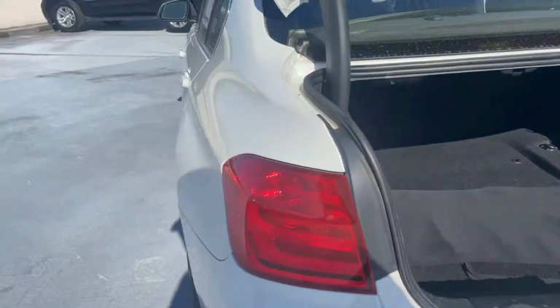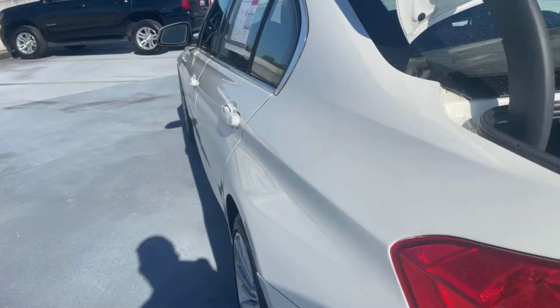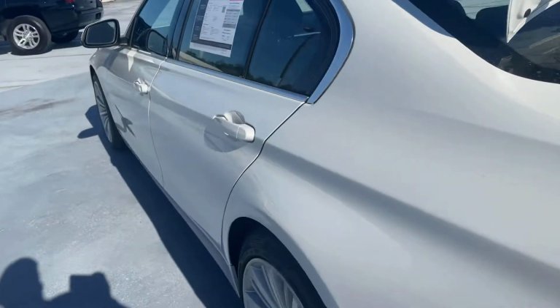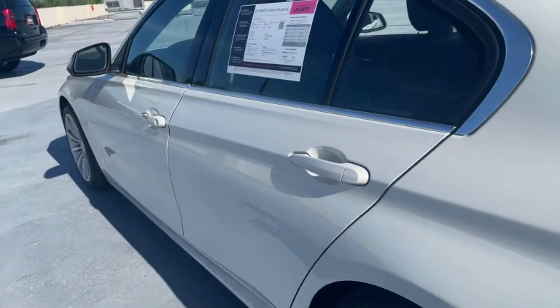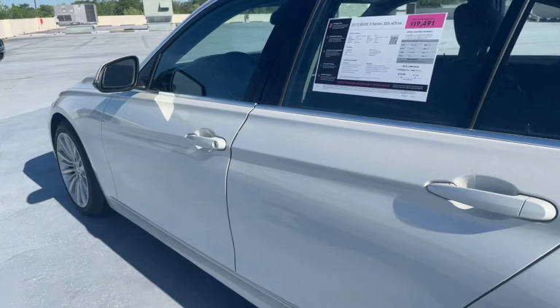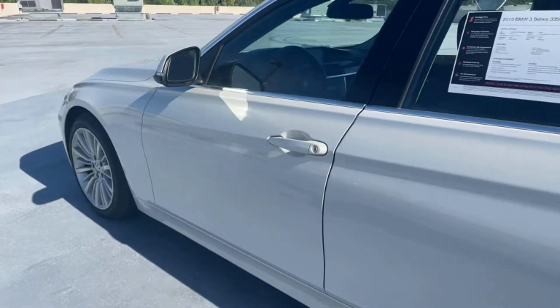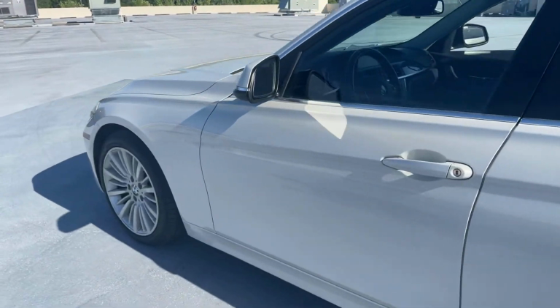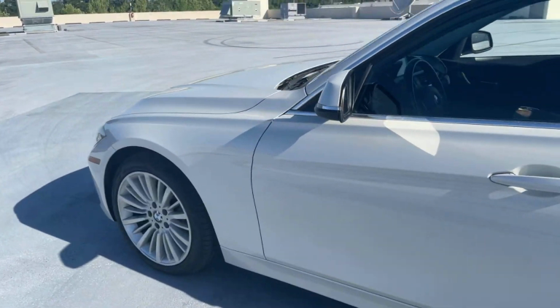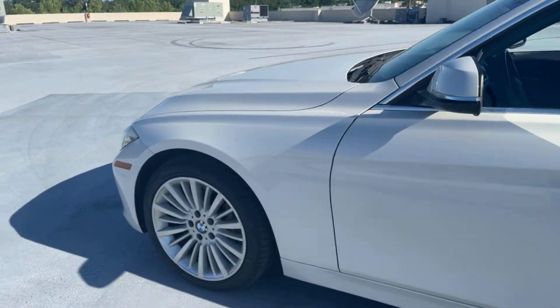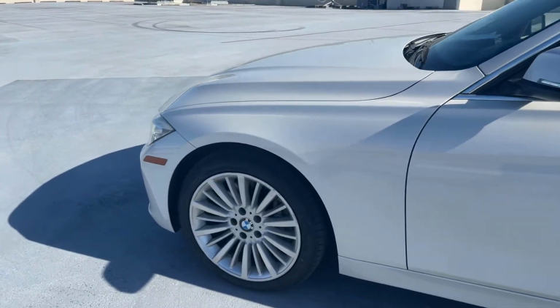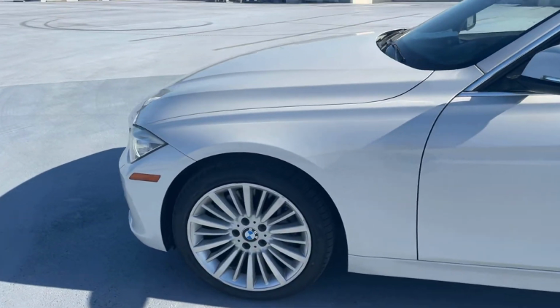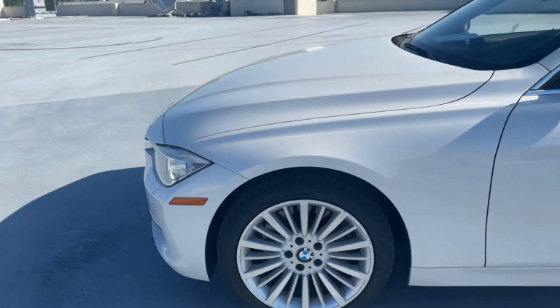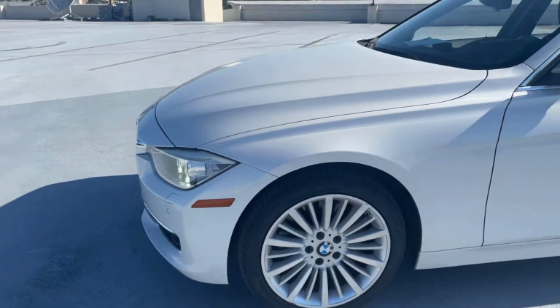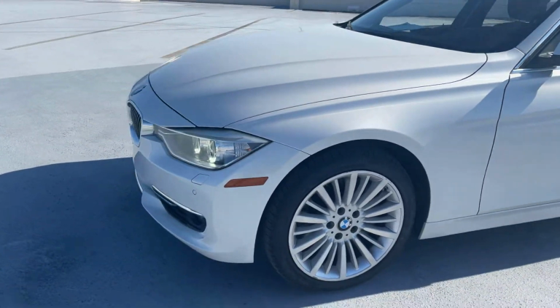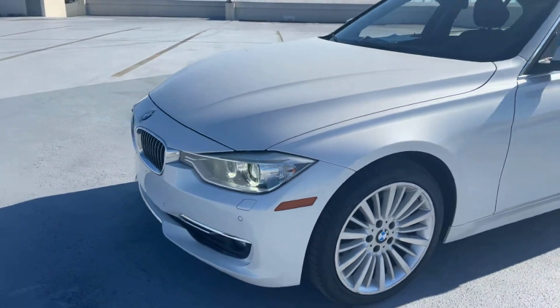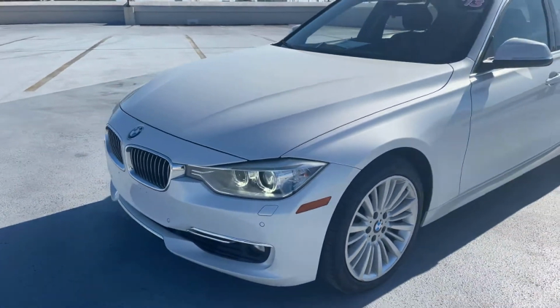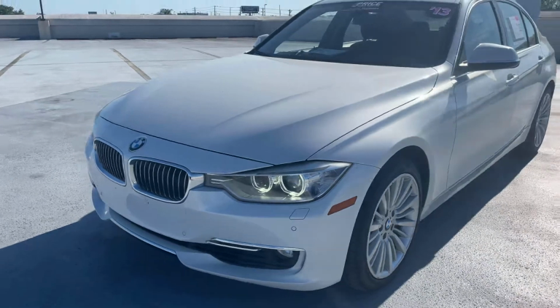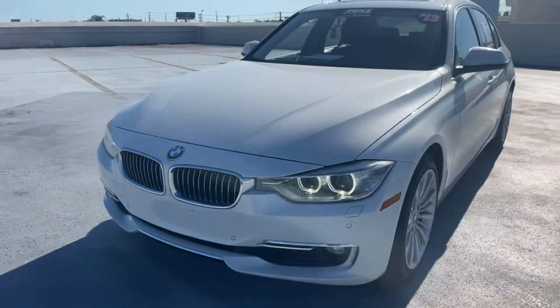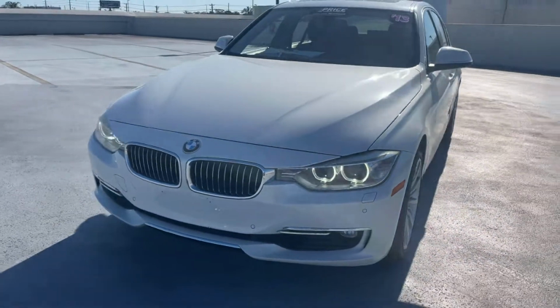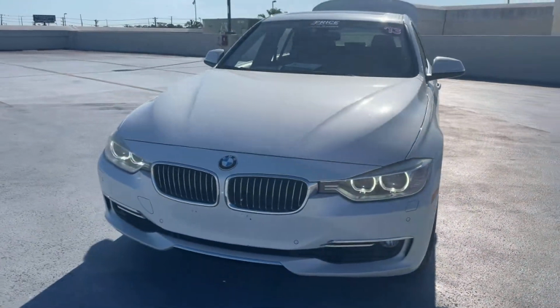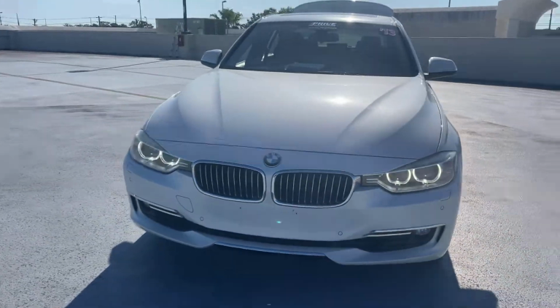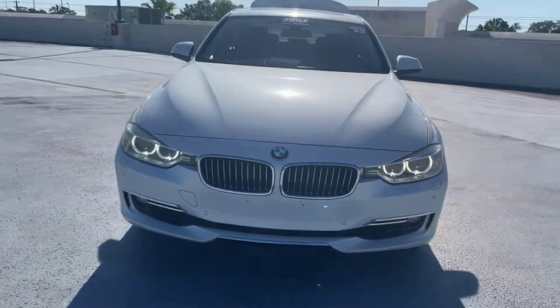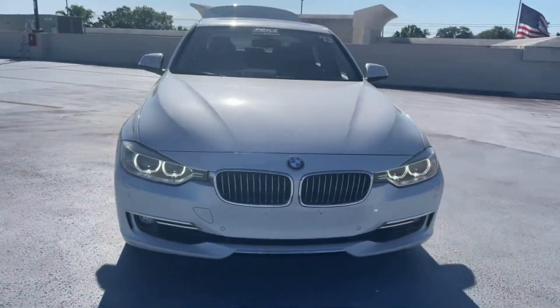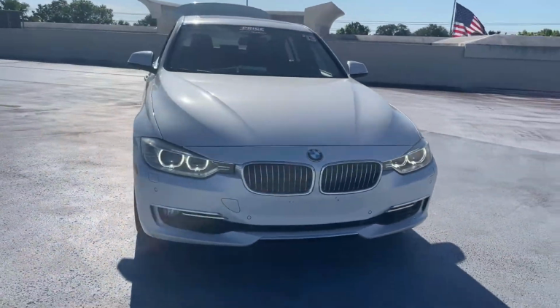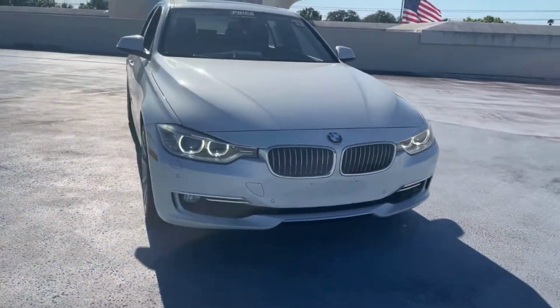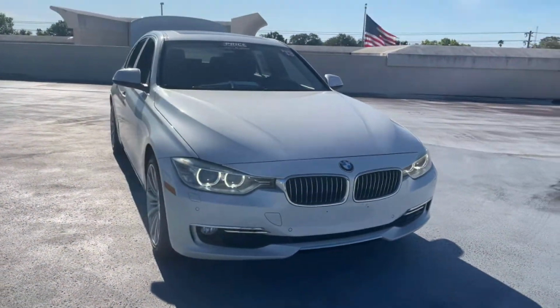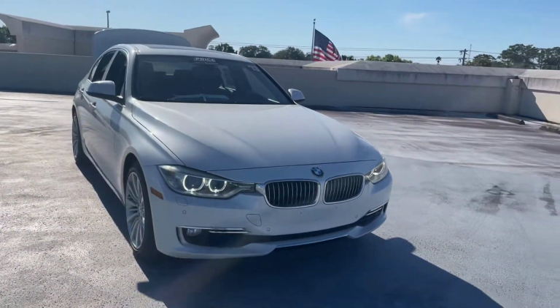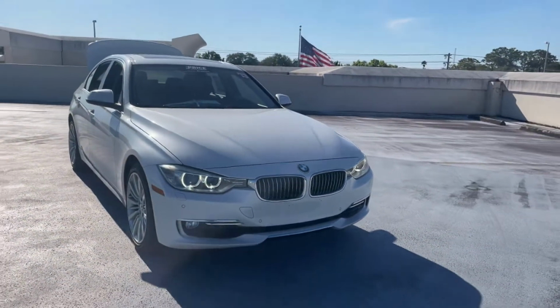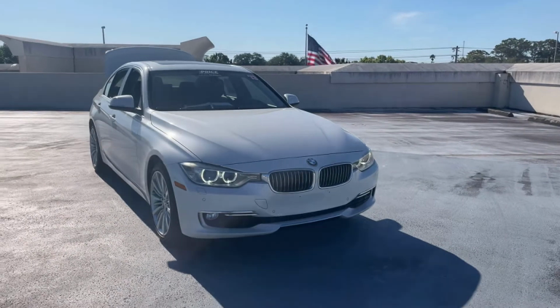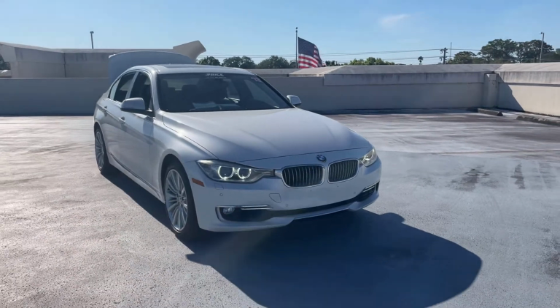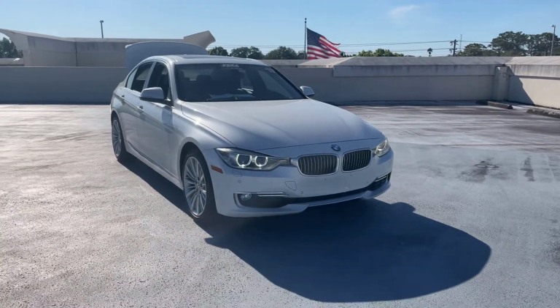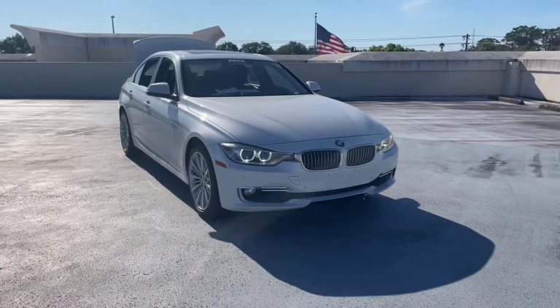This vehicle is all-wheel drive, powered by a 3-liter turbocharged engine, so it's got power. And like all pre-owned vehicles at AutoNation Padalac, it has a 5-day, 250-mile money-back guarantee.